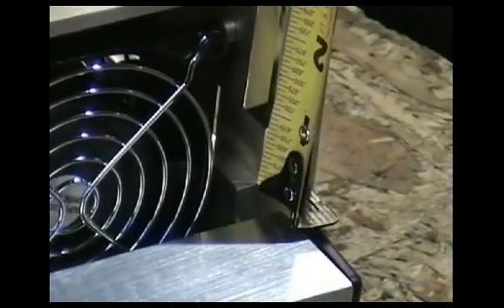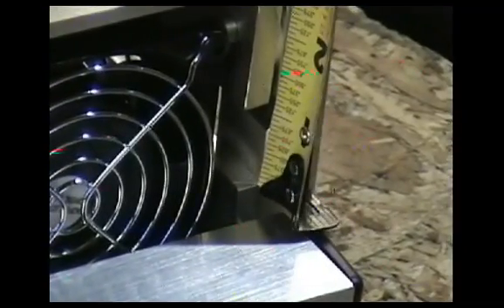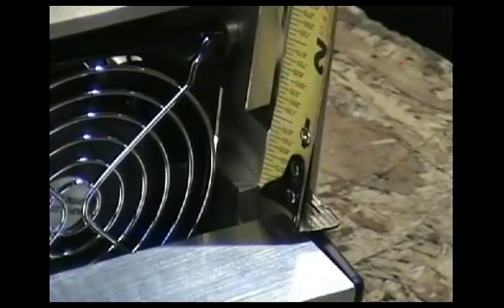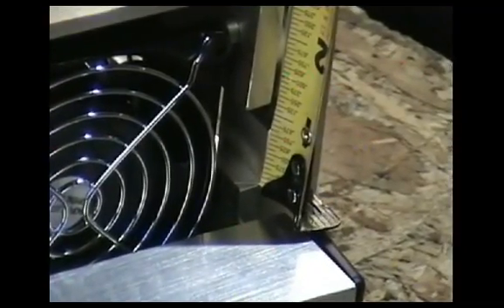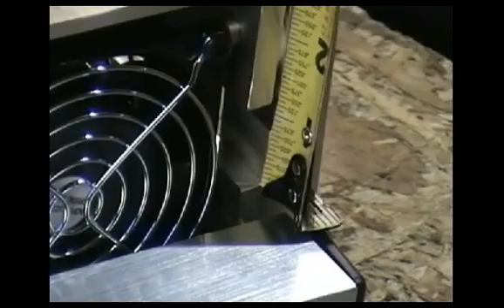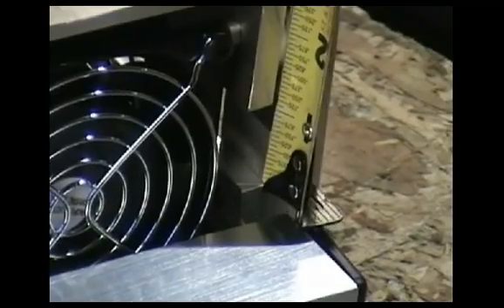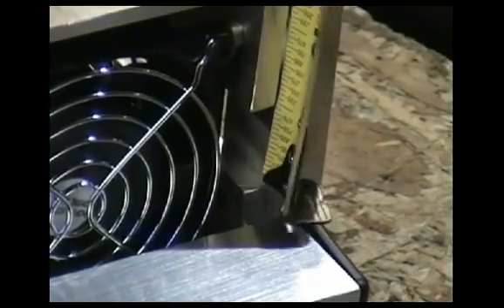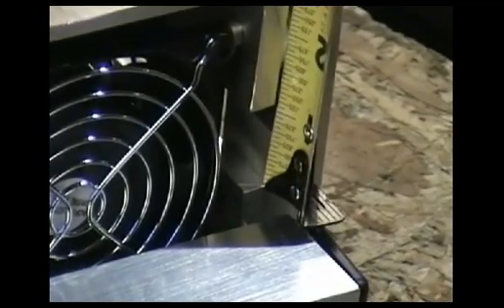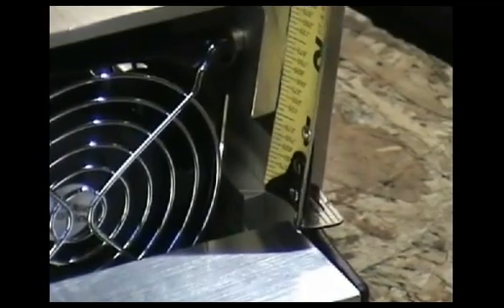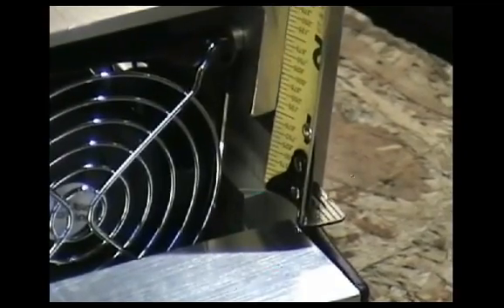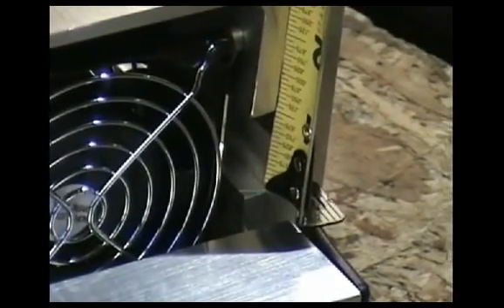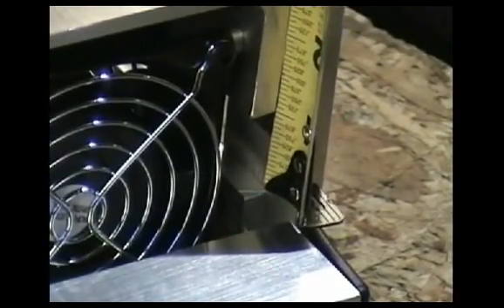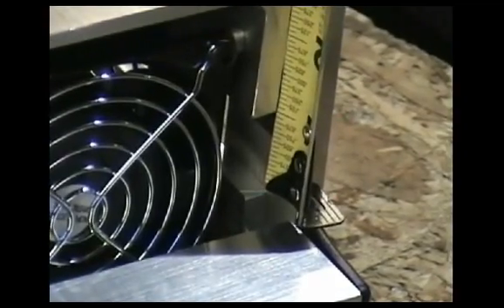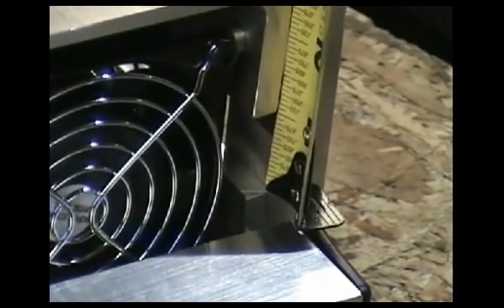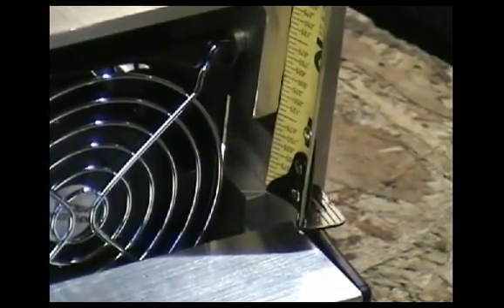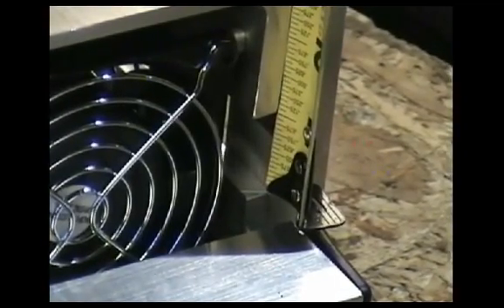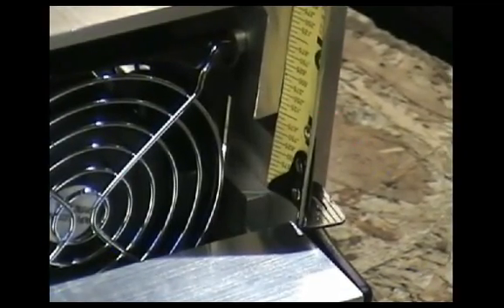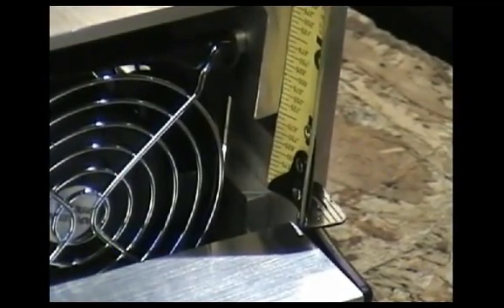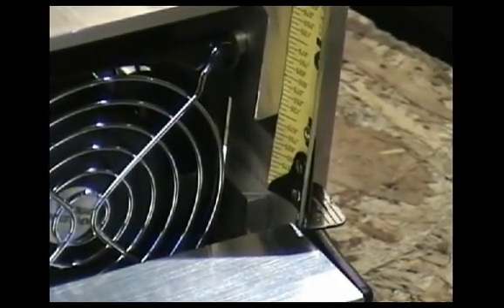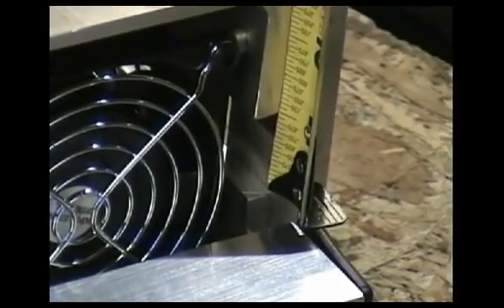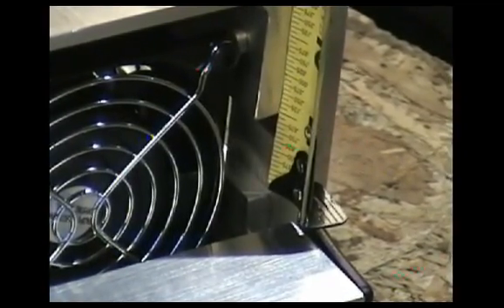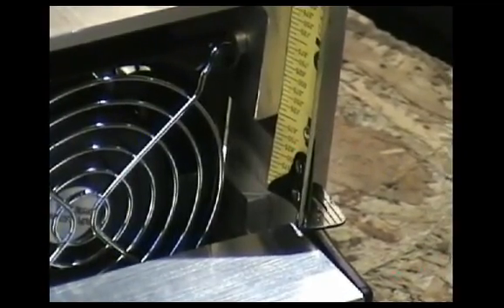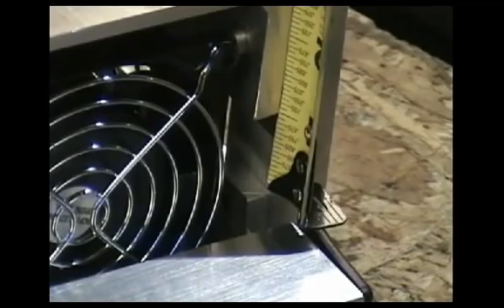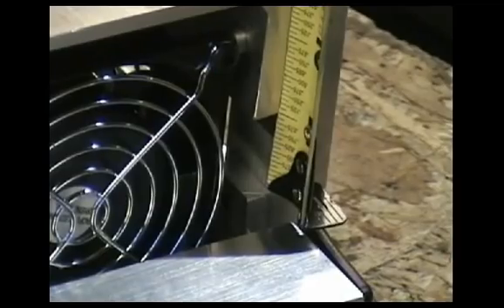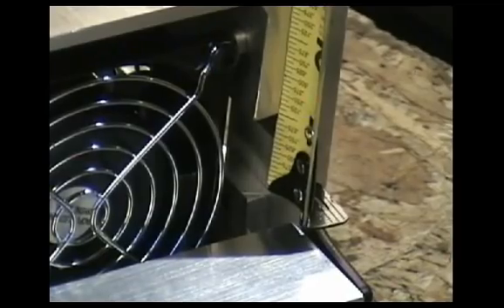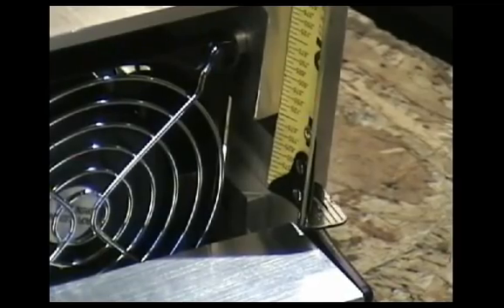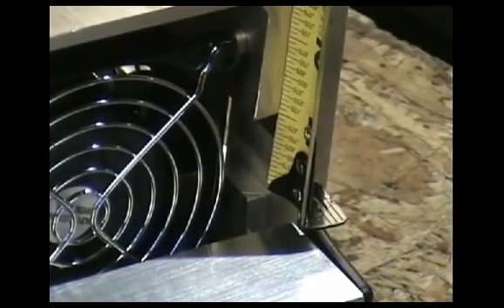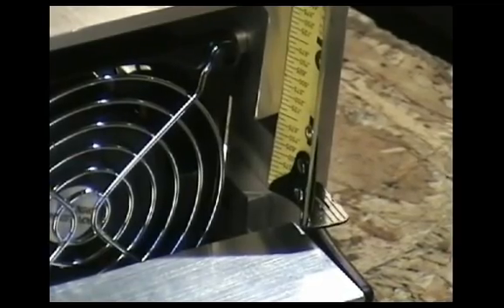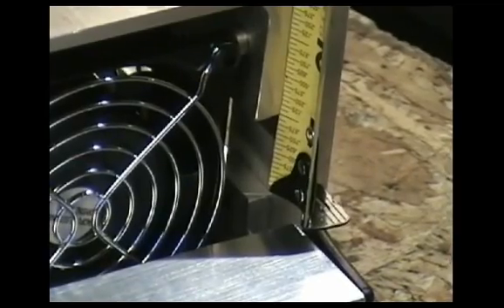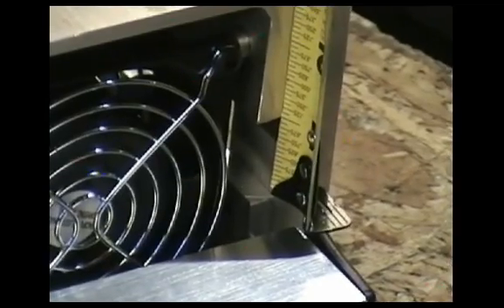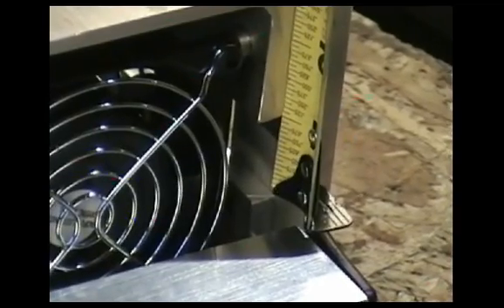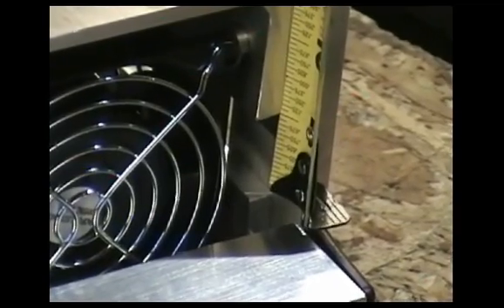Now measure the distance between the side rails at the back of the unit. It should also measure one inch. Loosen the black hex head screws on each side of the unit to adjust this setting if necessary.